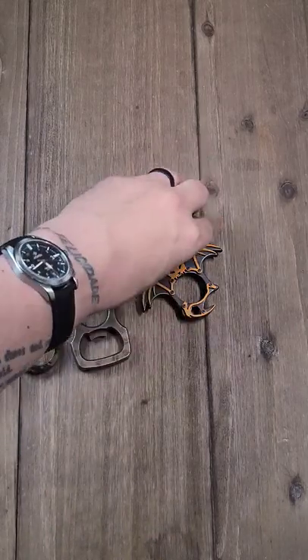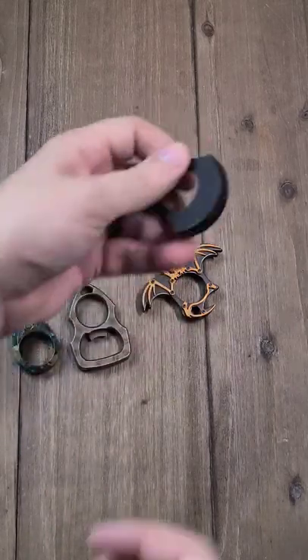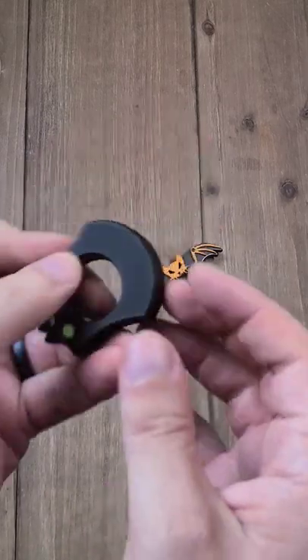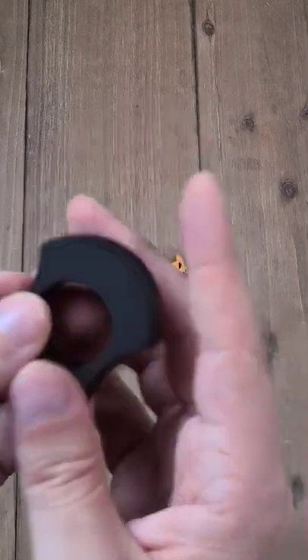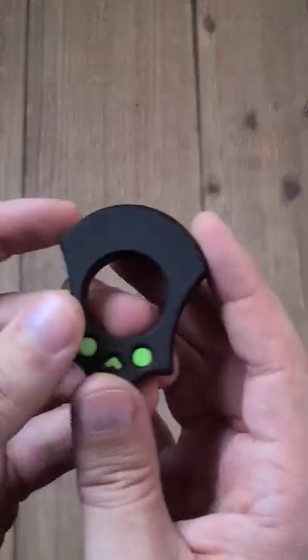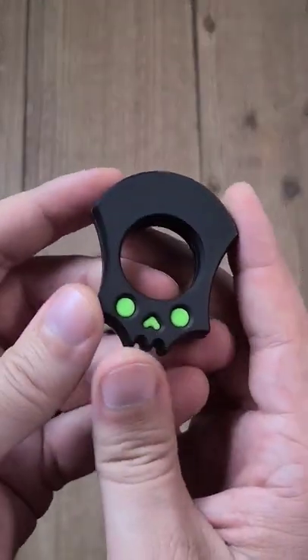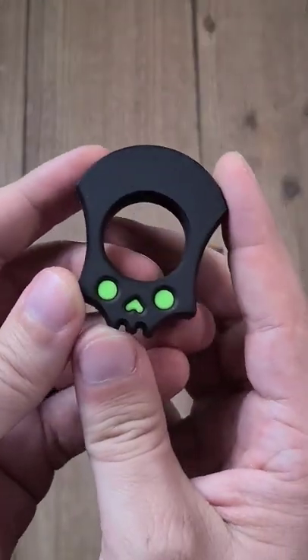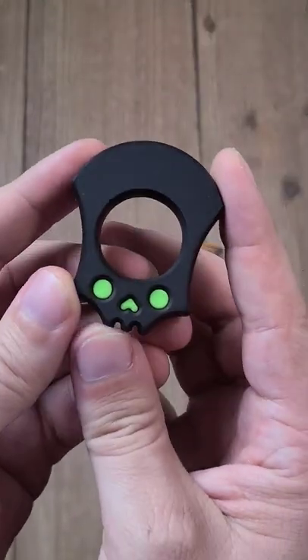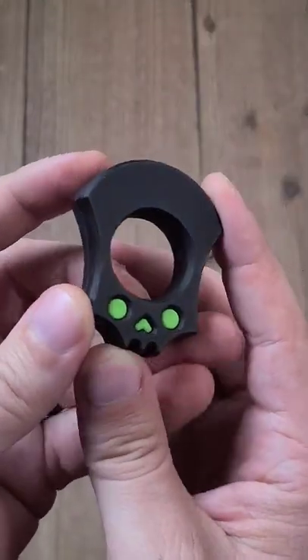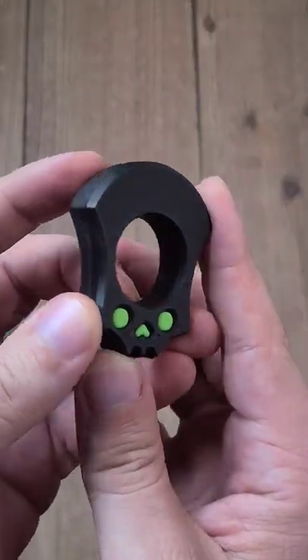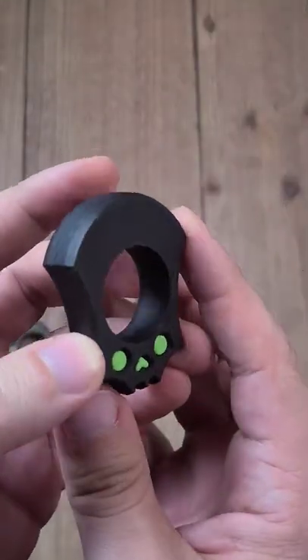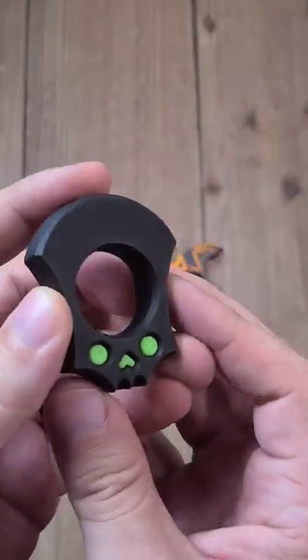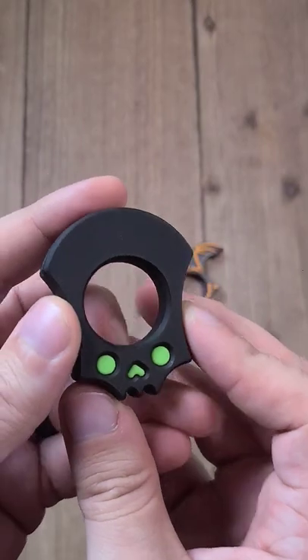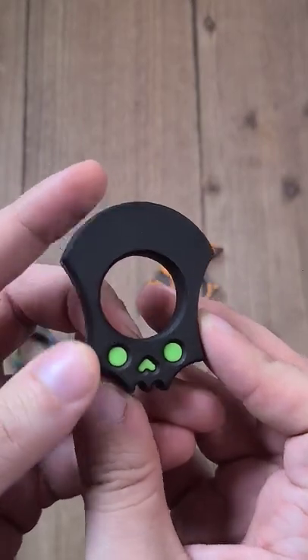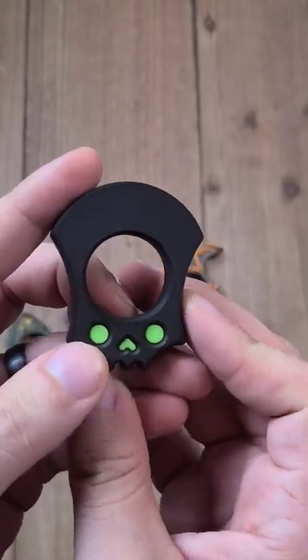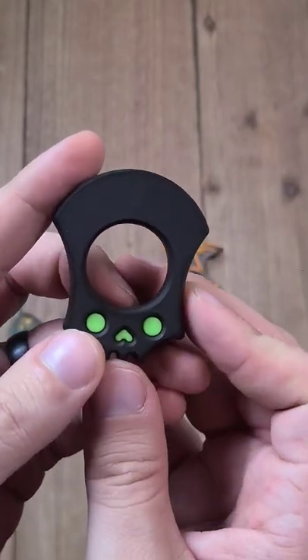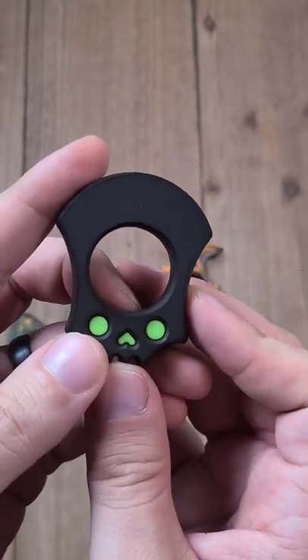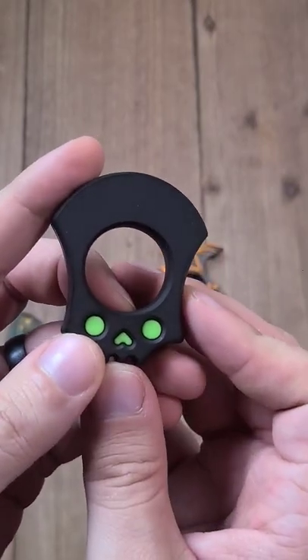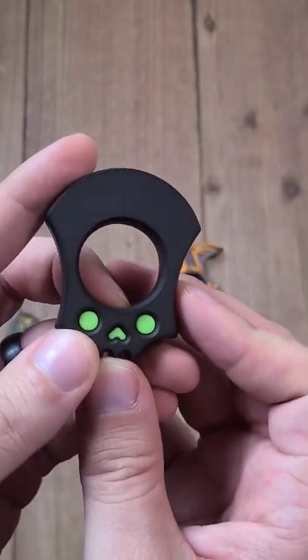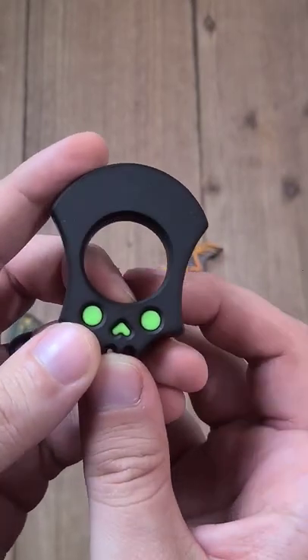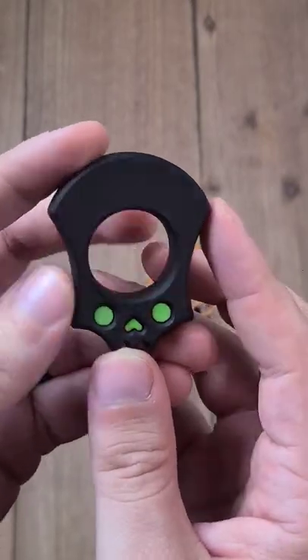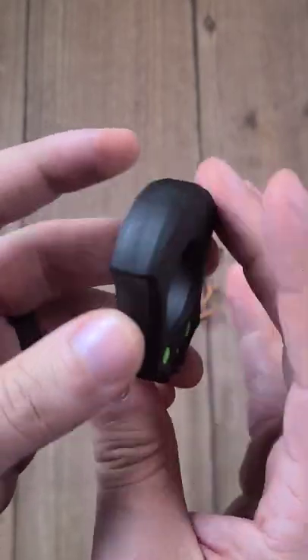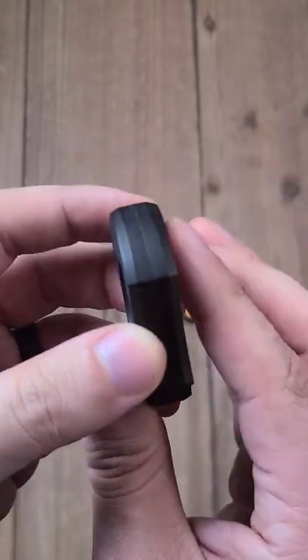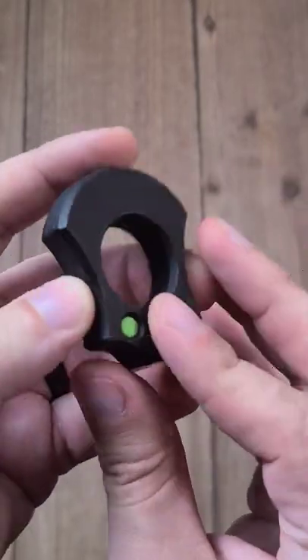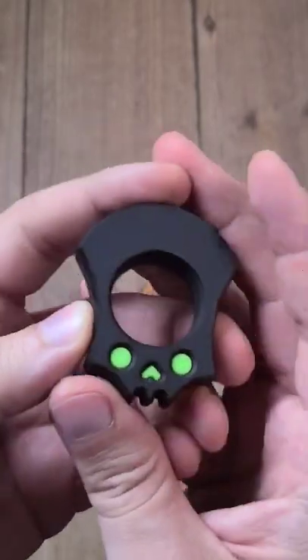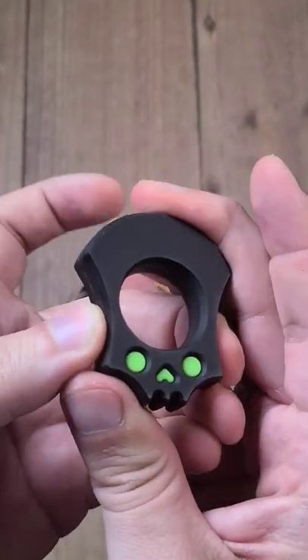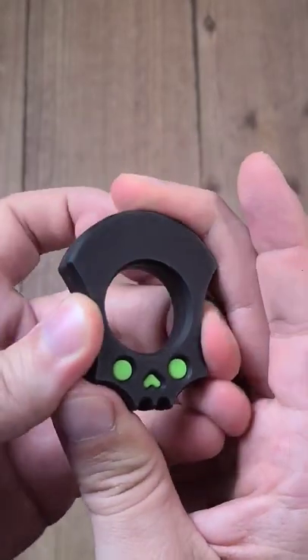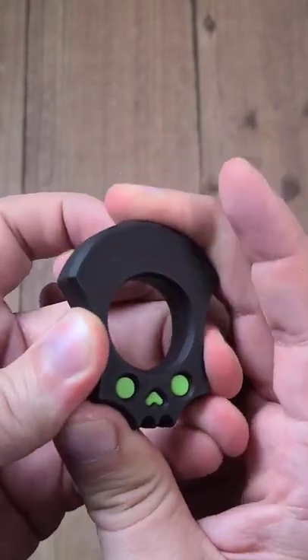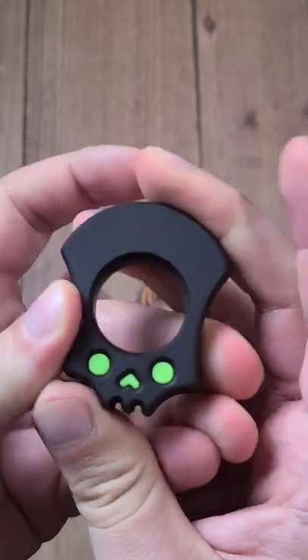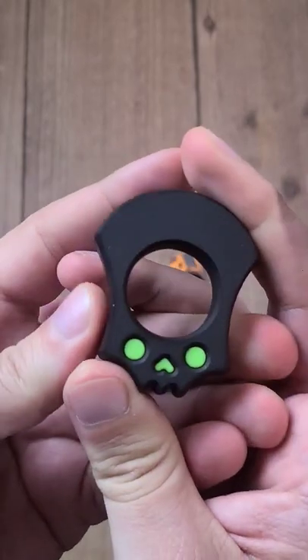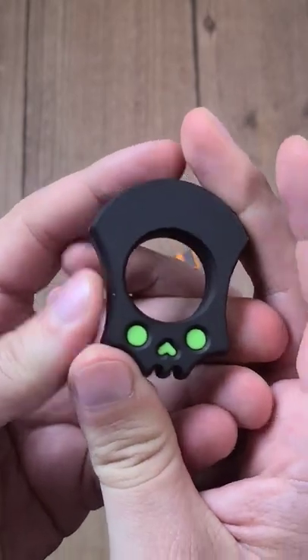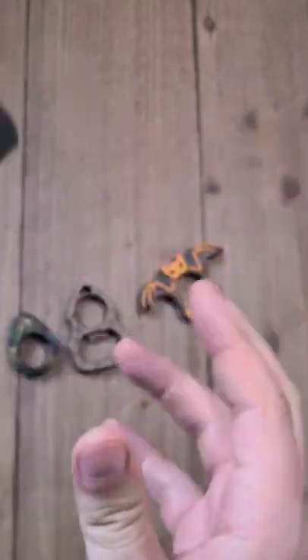This is from Workman. I believe he calls these the skeletons or skellyheads or something like that. They're hilarious — they're polymer. It's just something kind of mushy to fidget with.